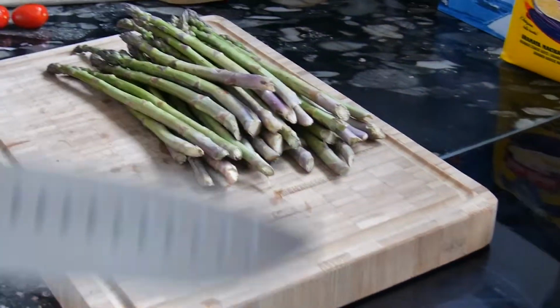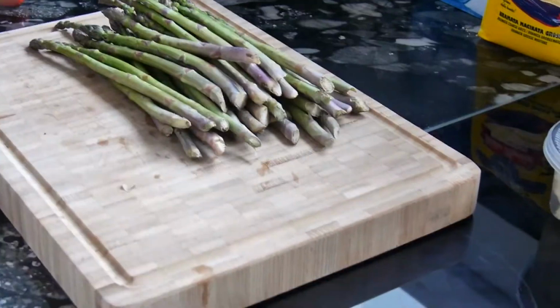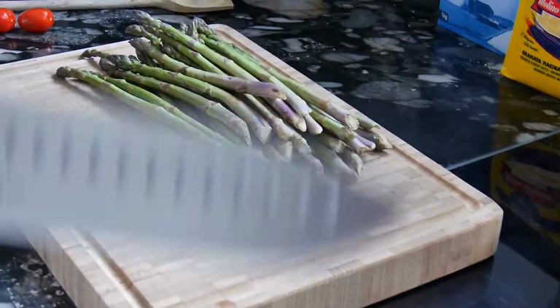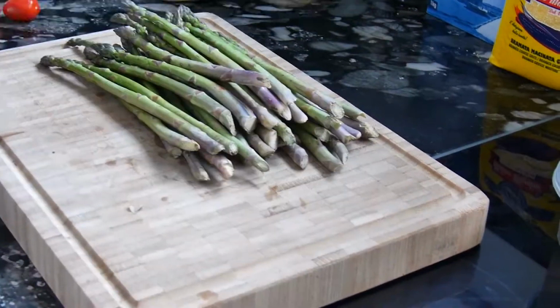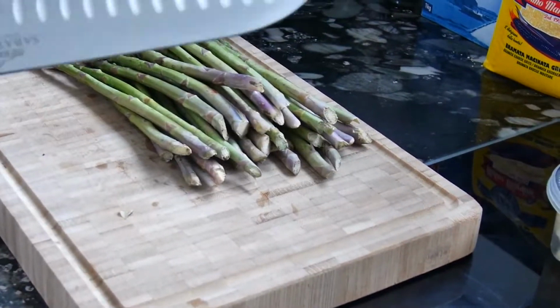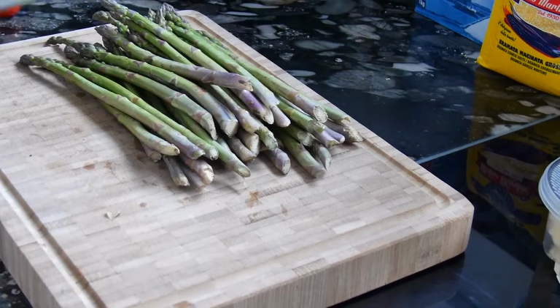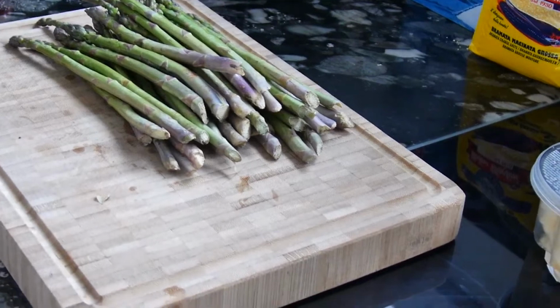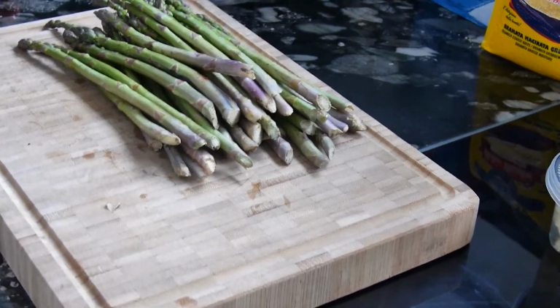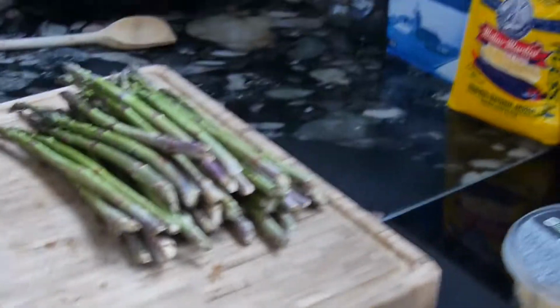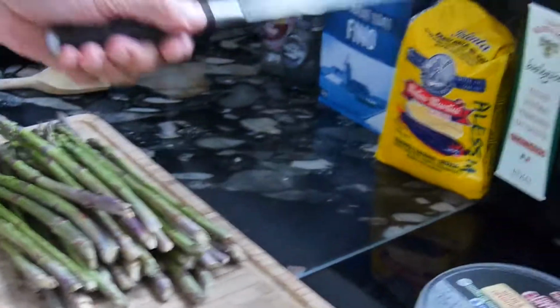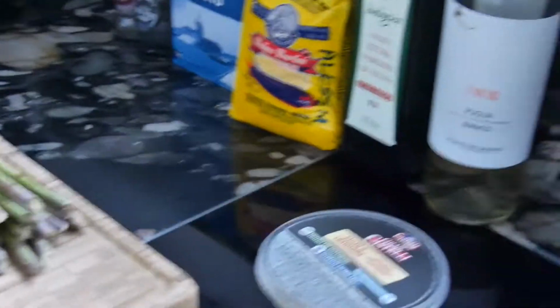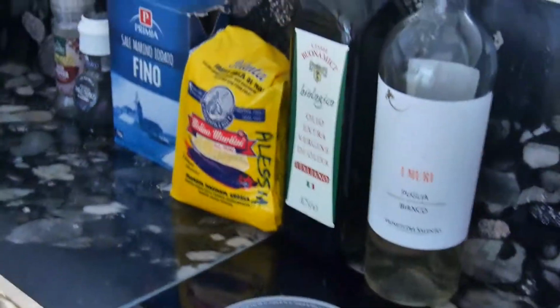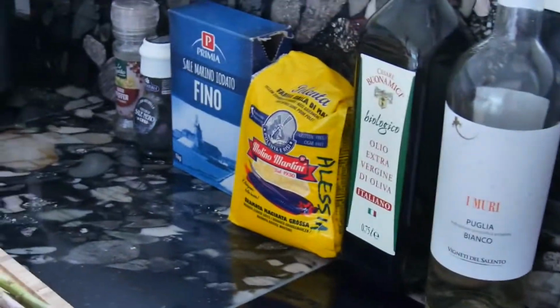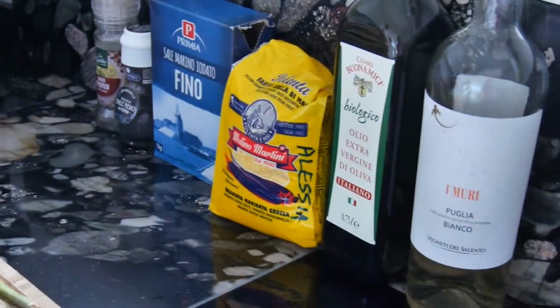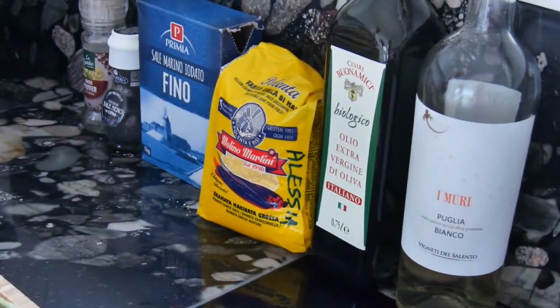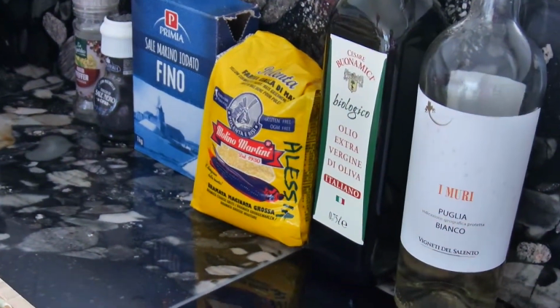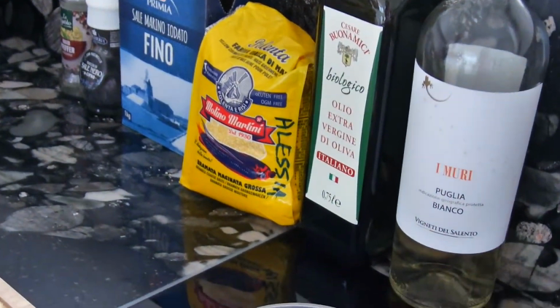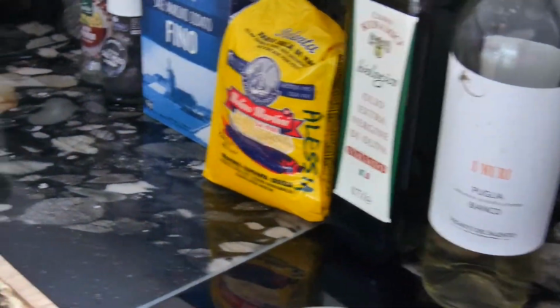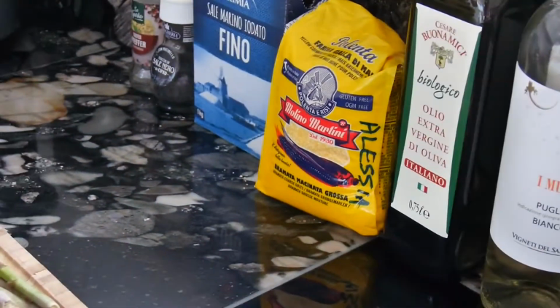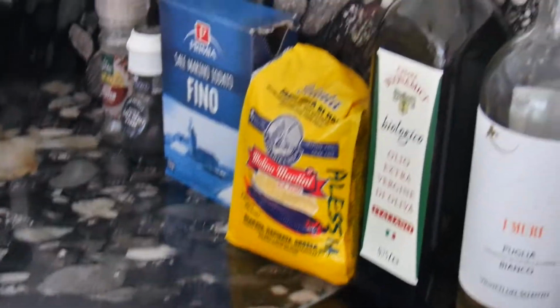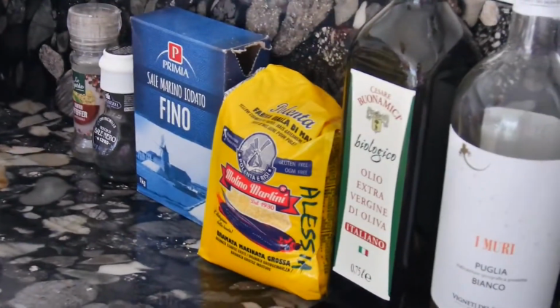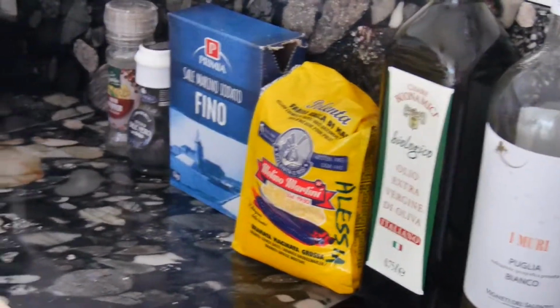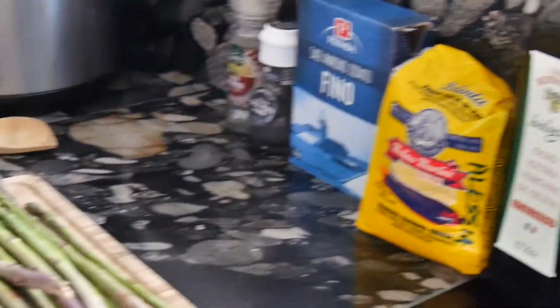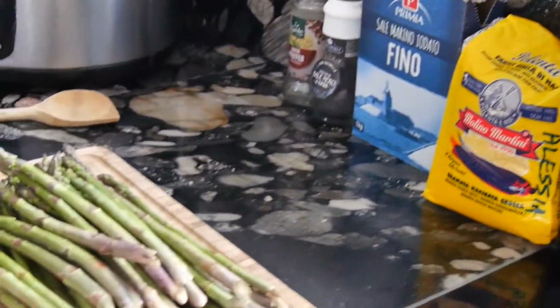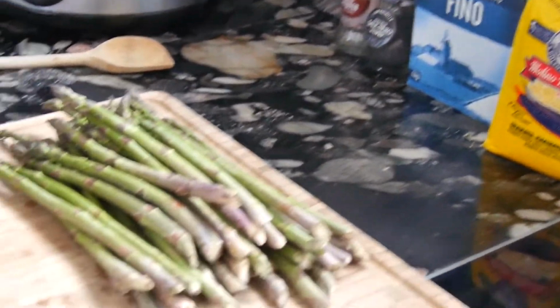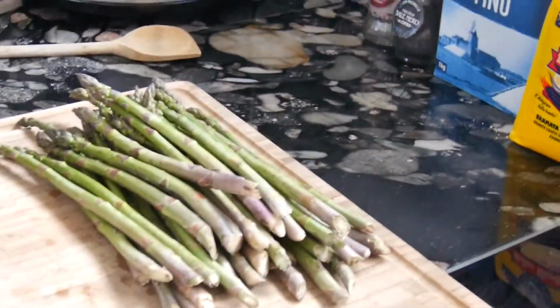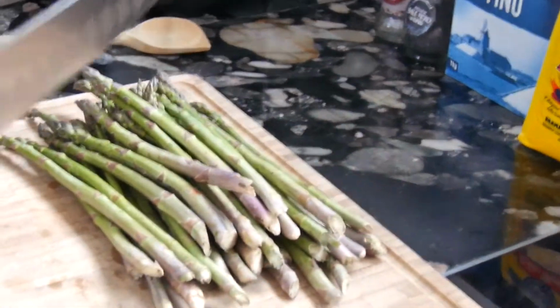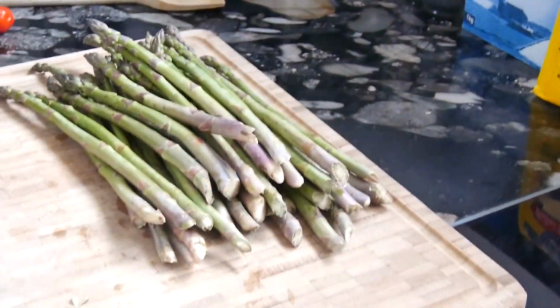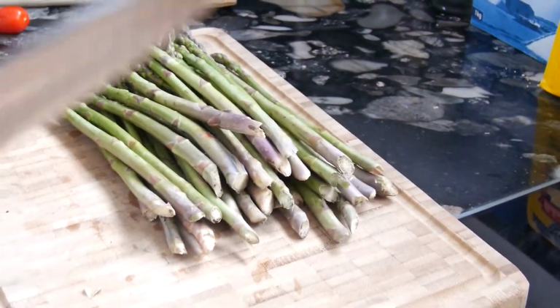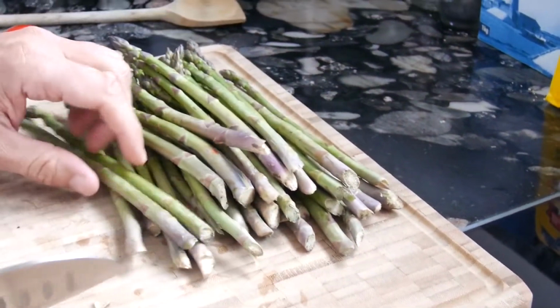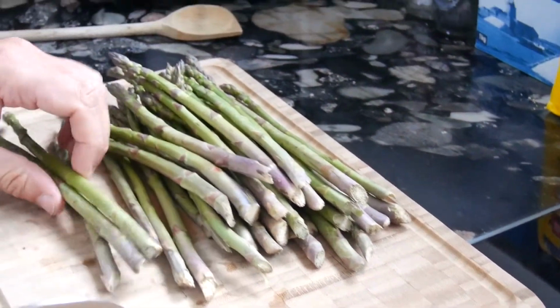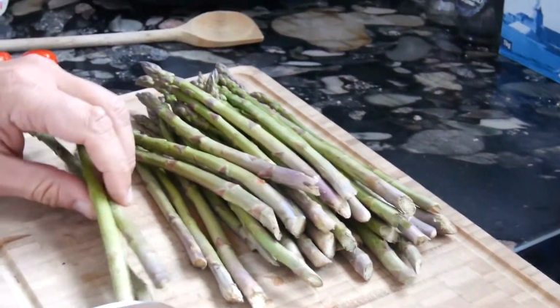Talking about cooking times, the polenta will need about 45 minutes of cooking while the asparagus will only need 15 minutes. But we will have to do some pre-work.